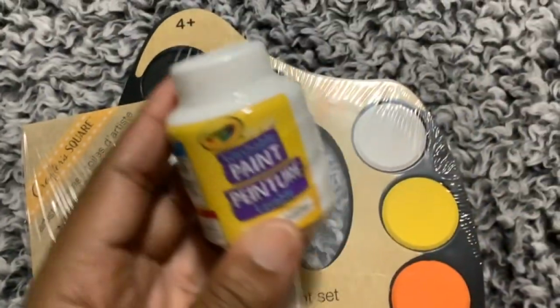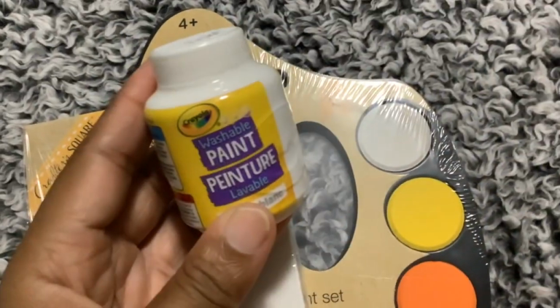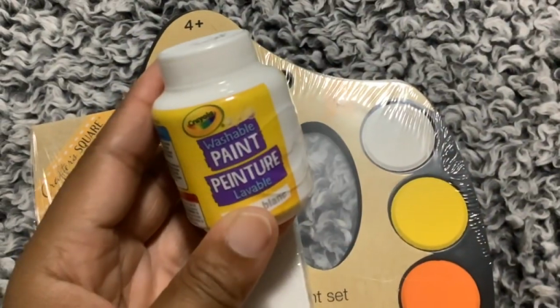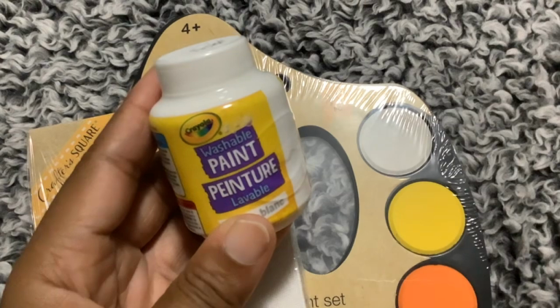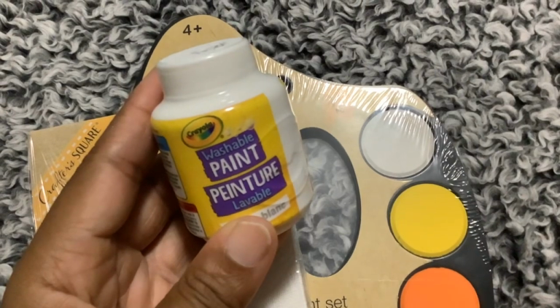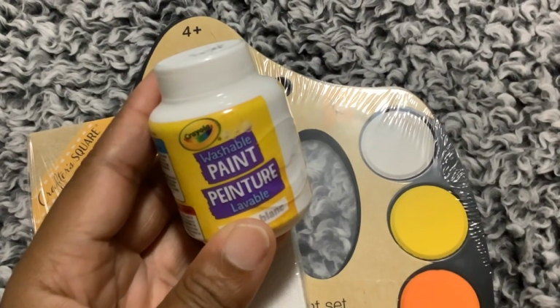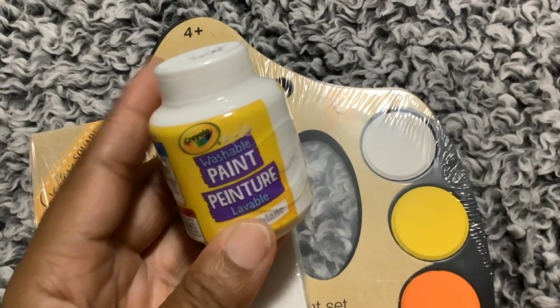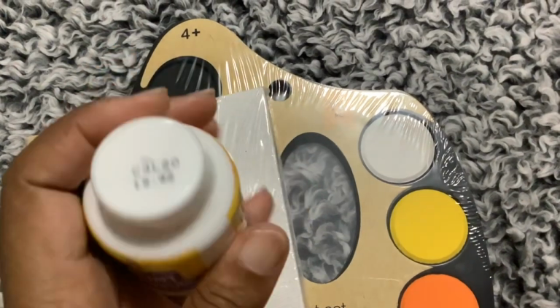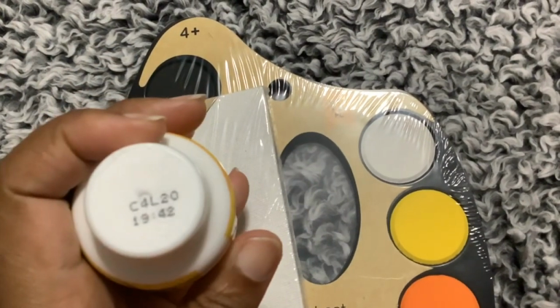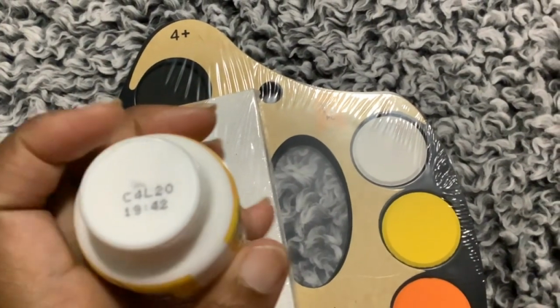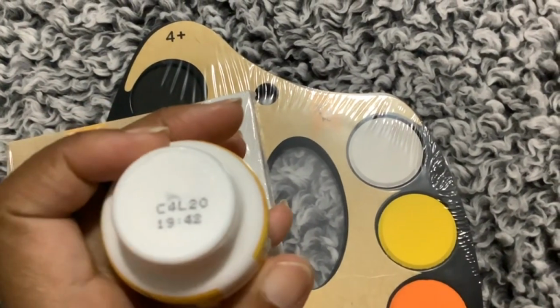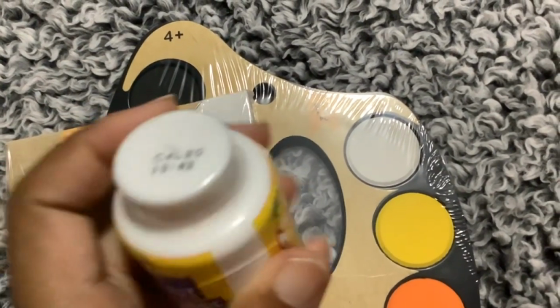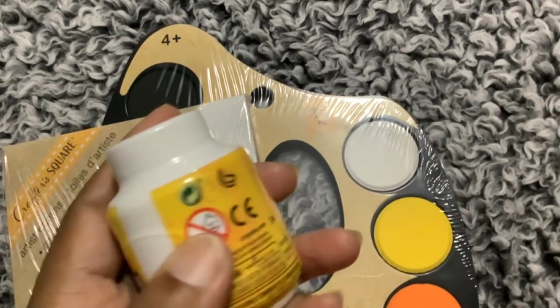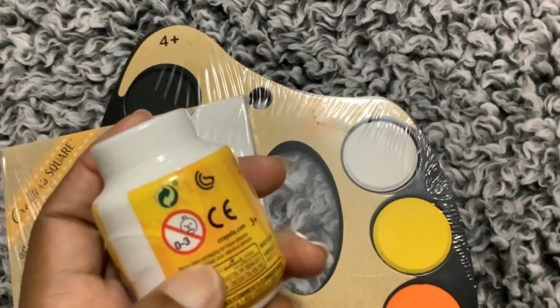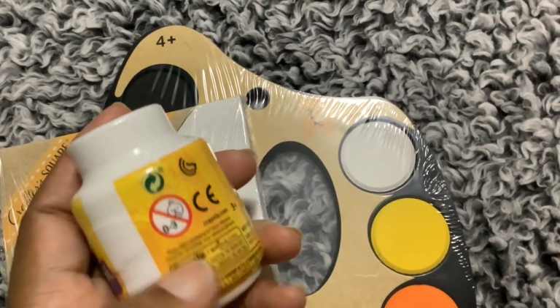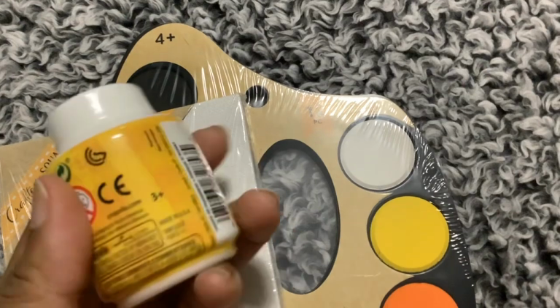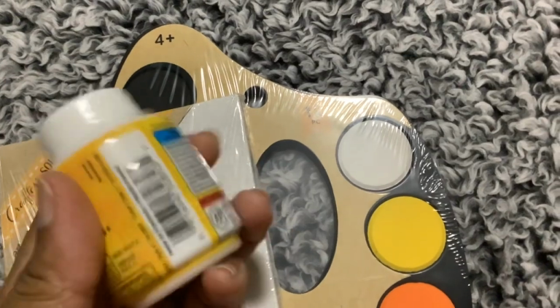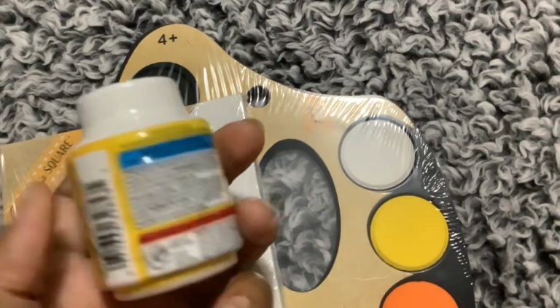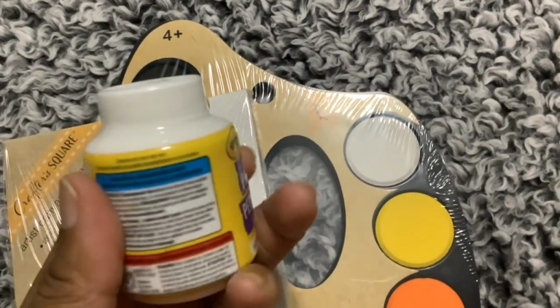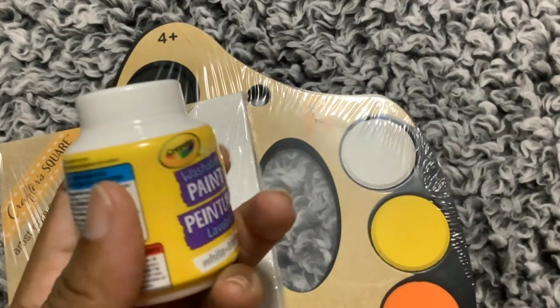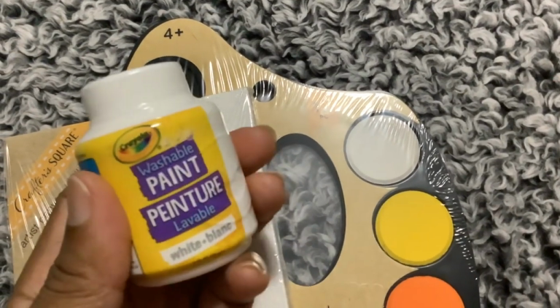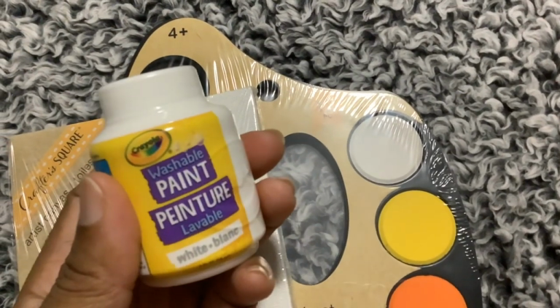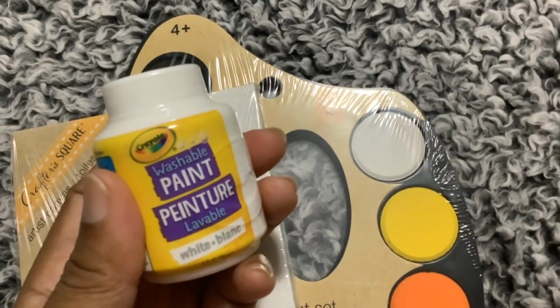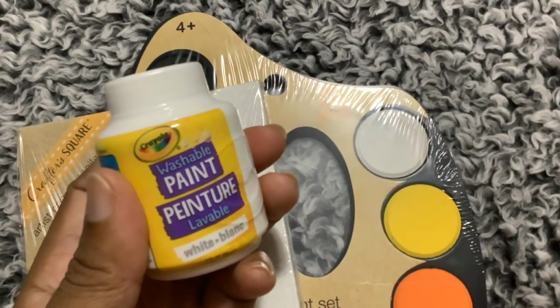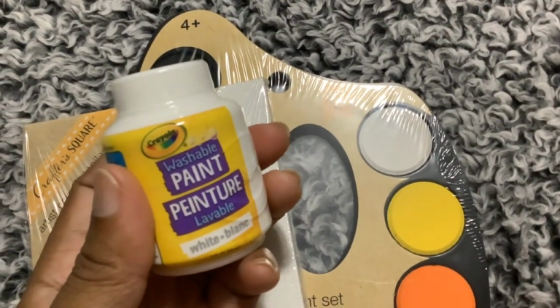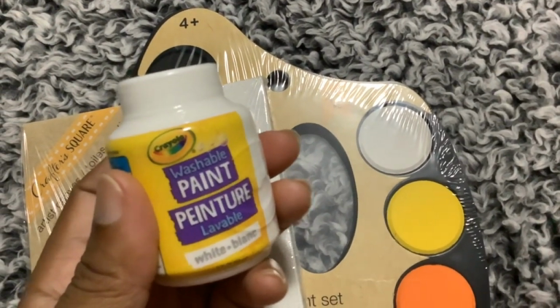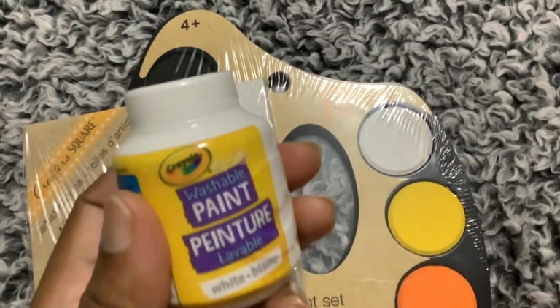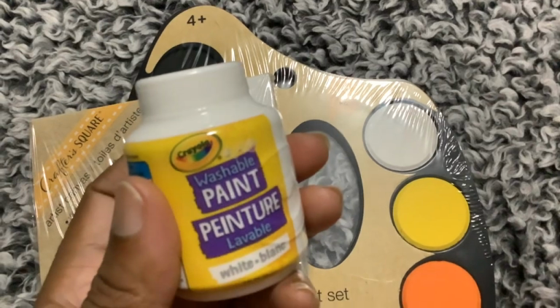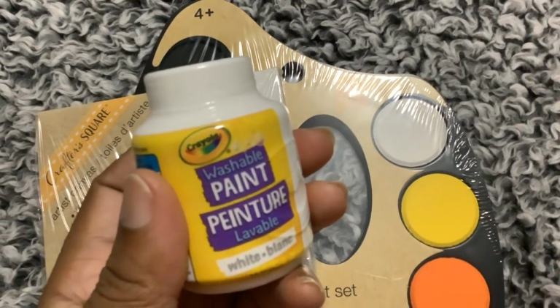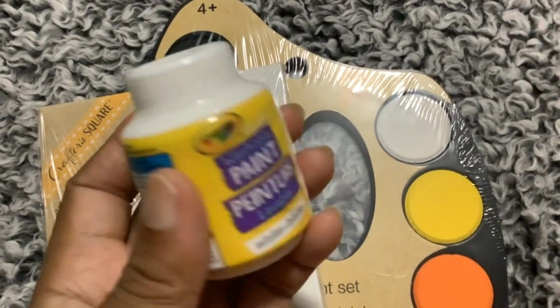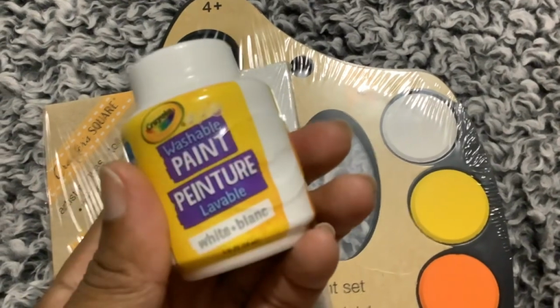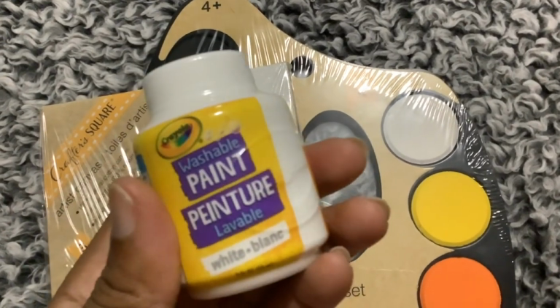And then also this paint here — I don't remember using these before because I like to get the bigger size paints, but I'm hoping this will just work with regular acrylic paint. I will definitely be trying it, and if it doesn't, then I'll let you know.